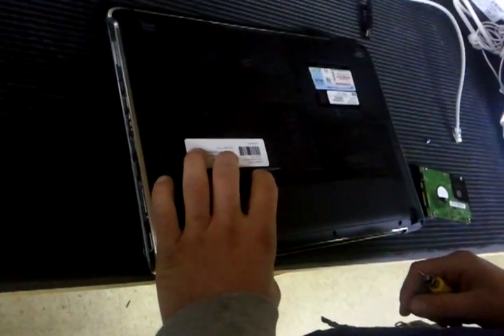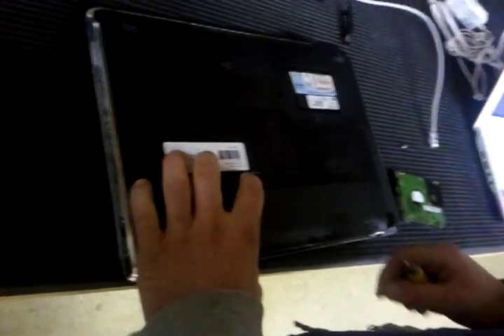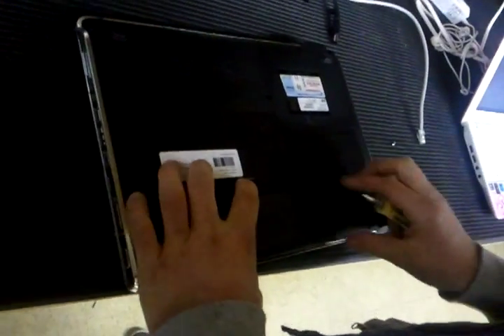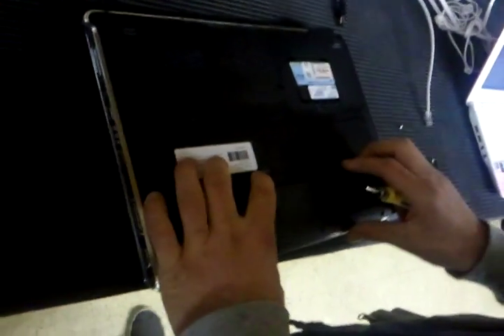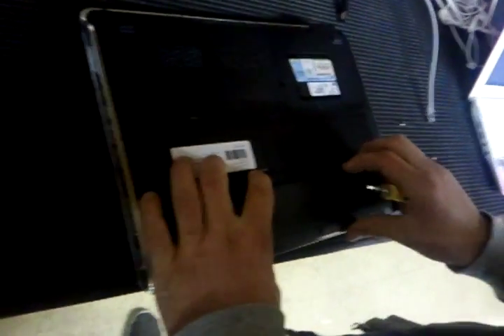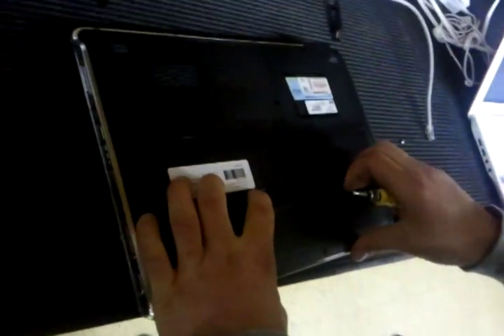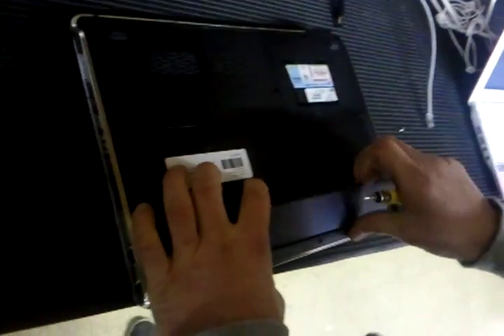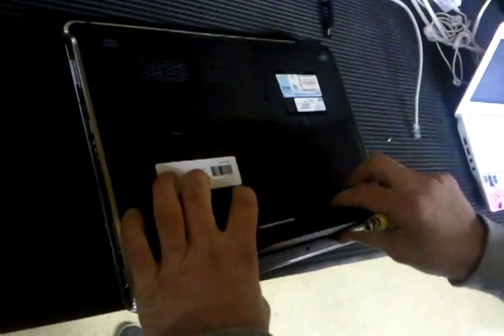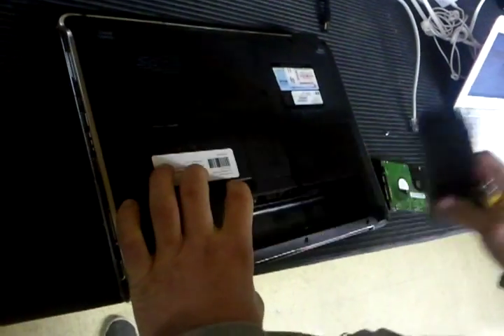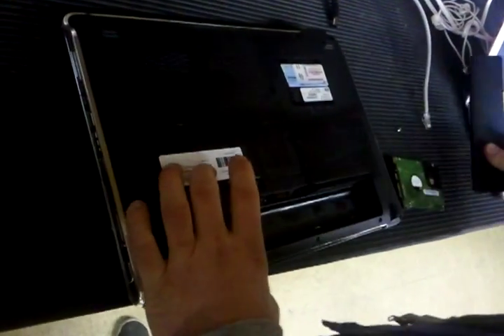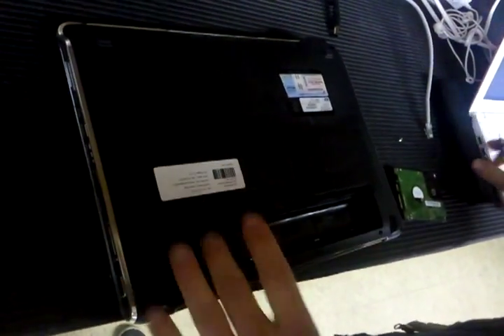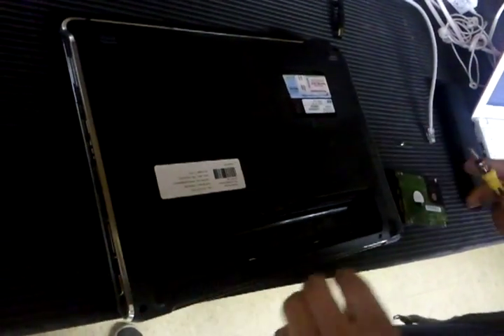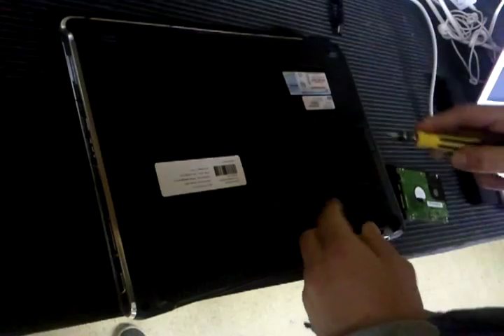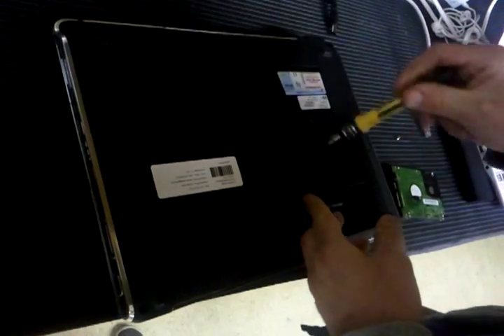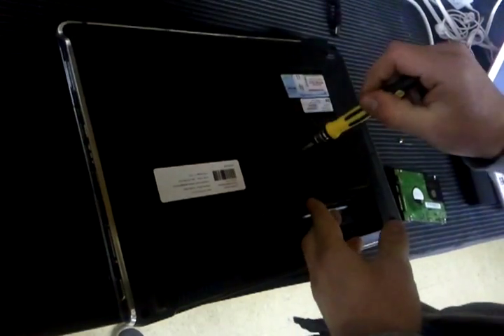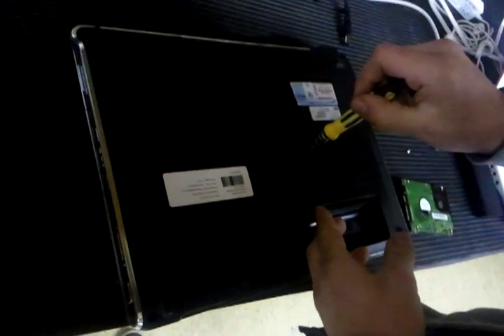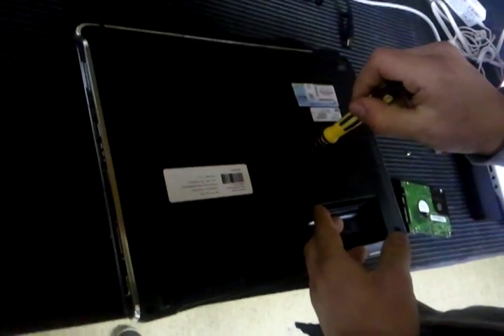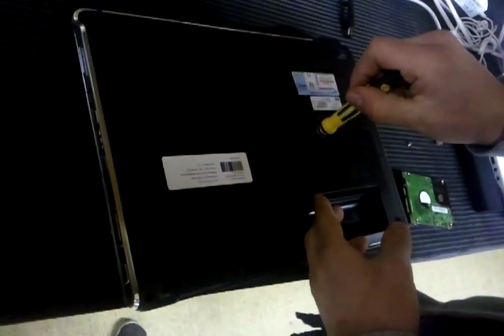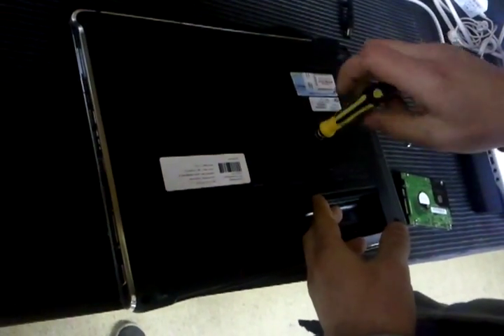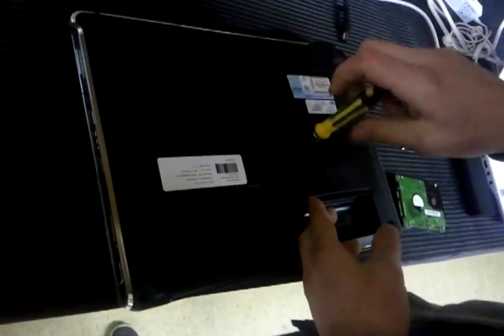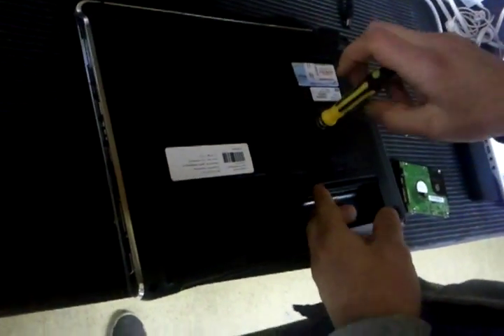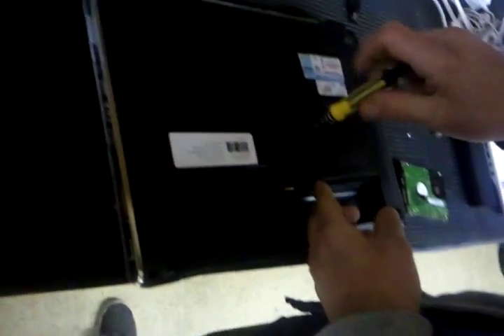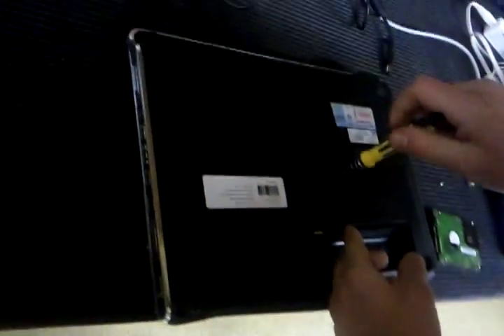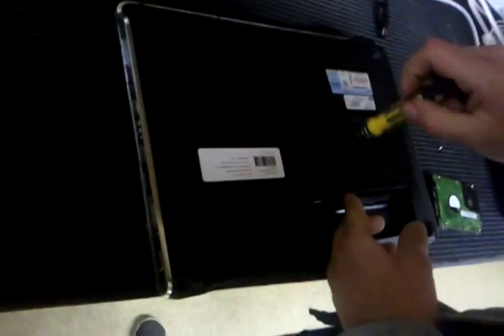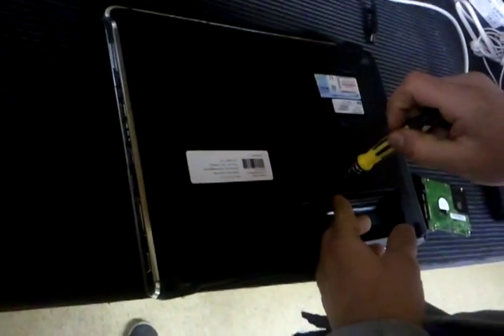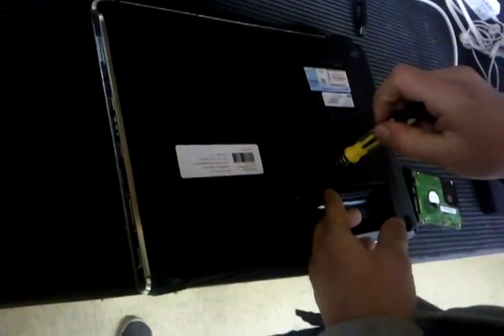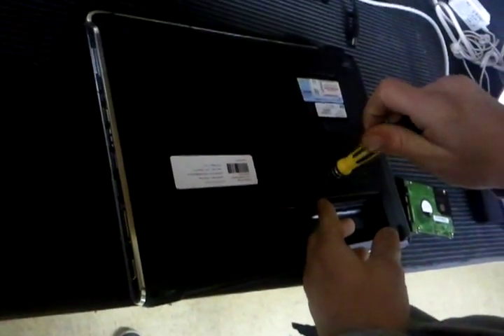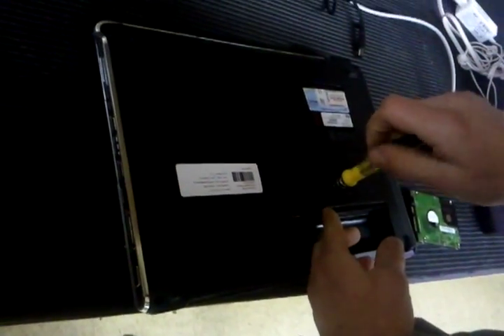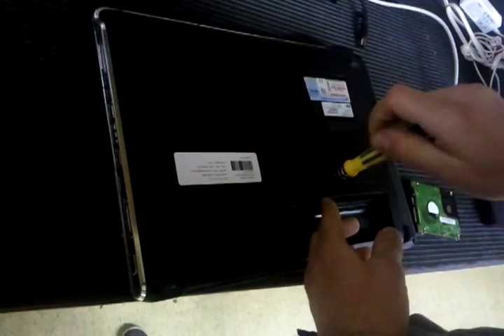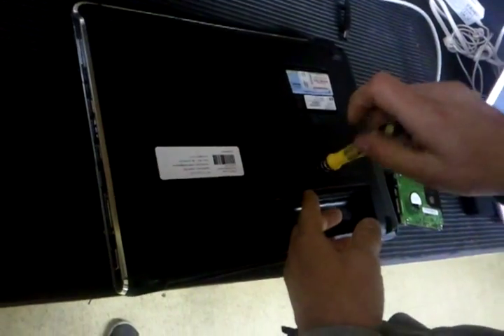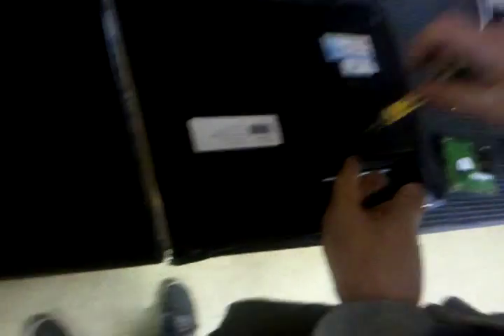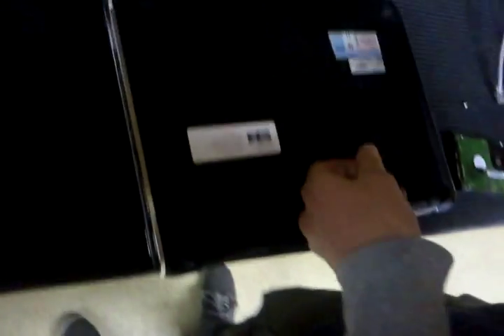What kind of laptop is this? HP. Can I have a little bit more specifics? It's an HP DV5. DV5. So this is going to be a hard drive replacement on an HP DV5.